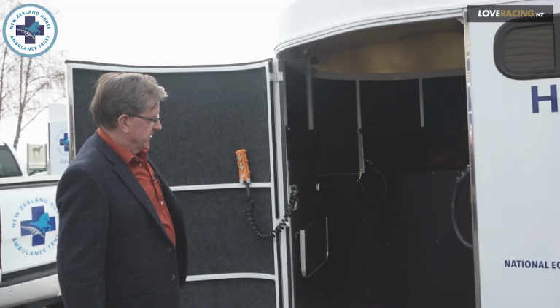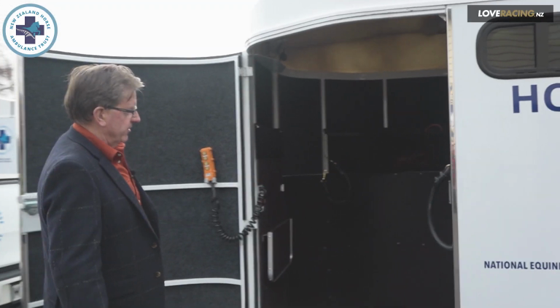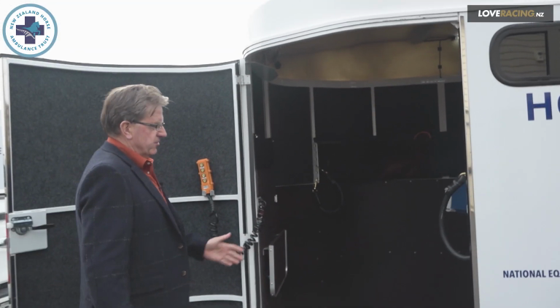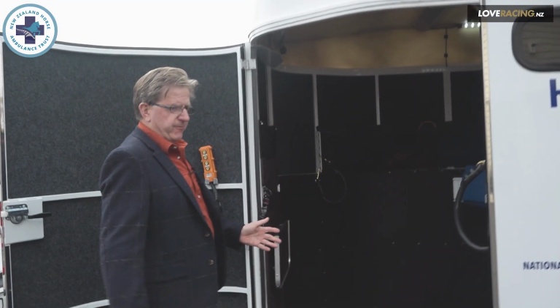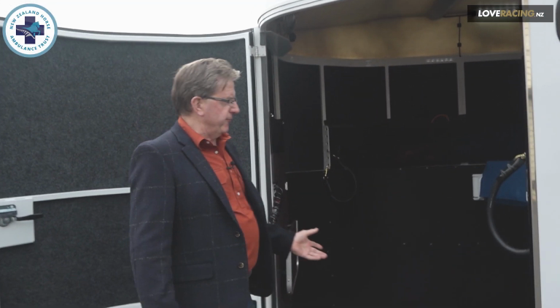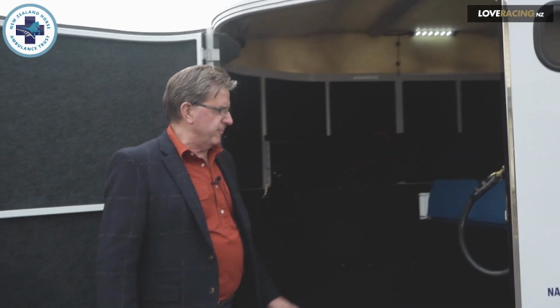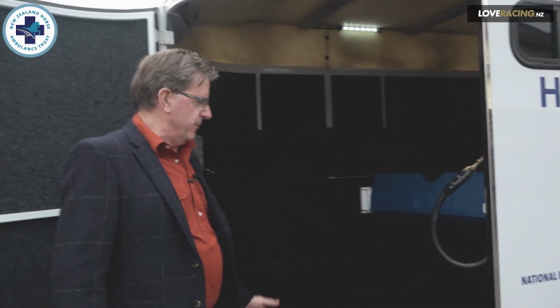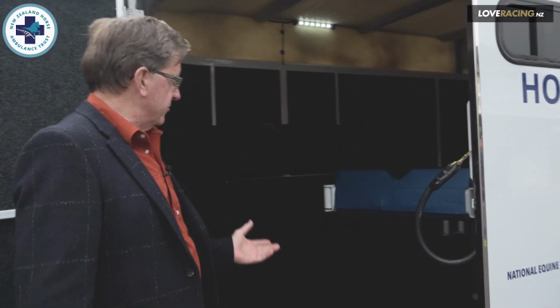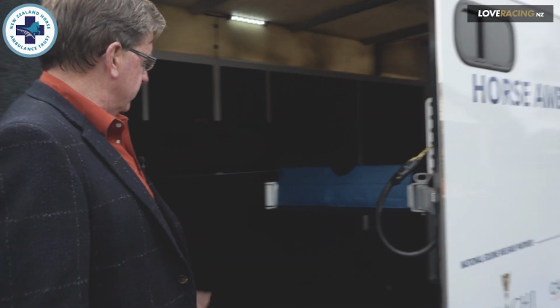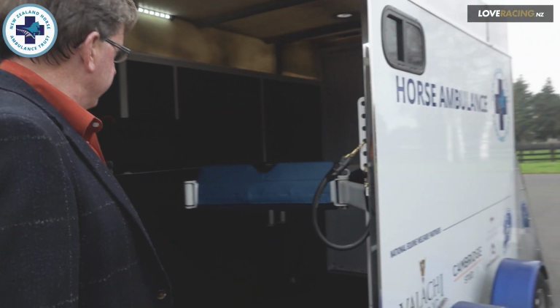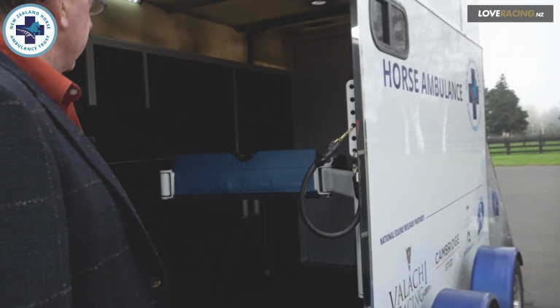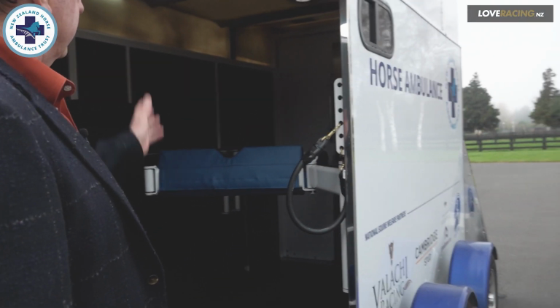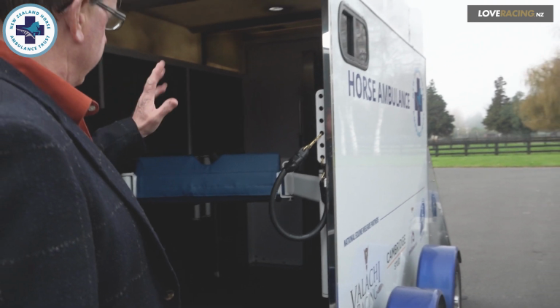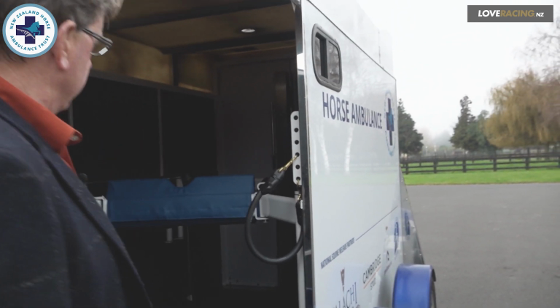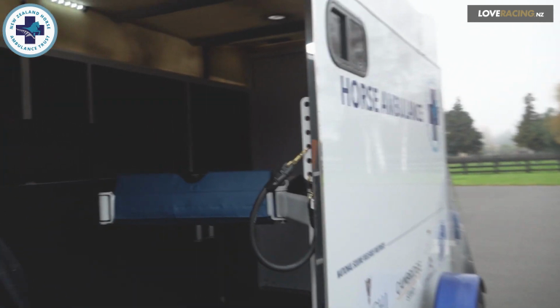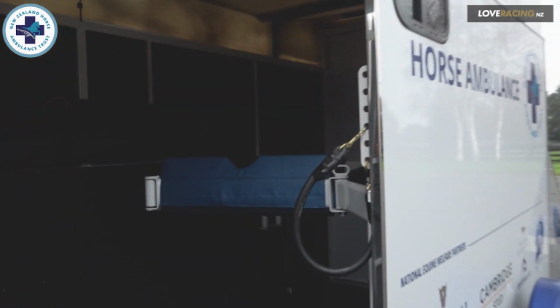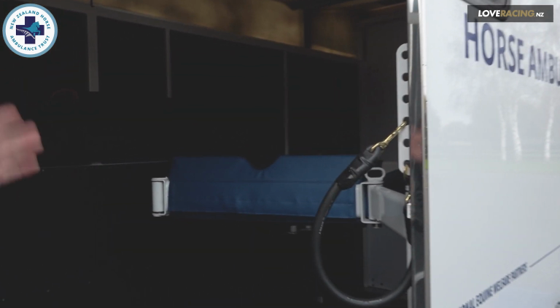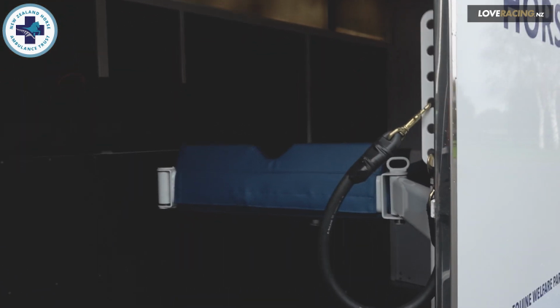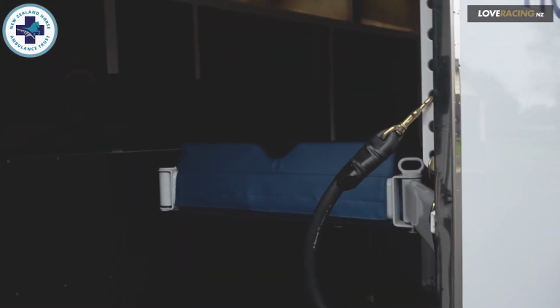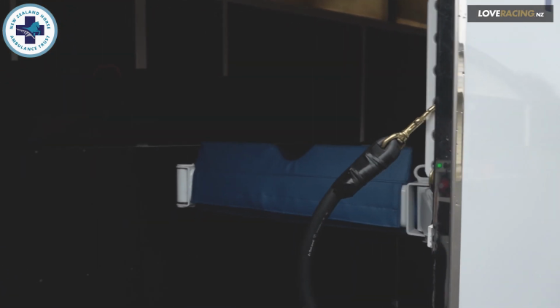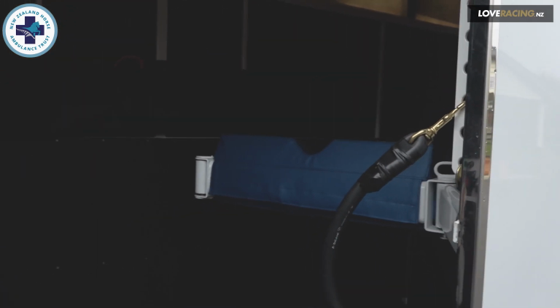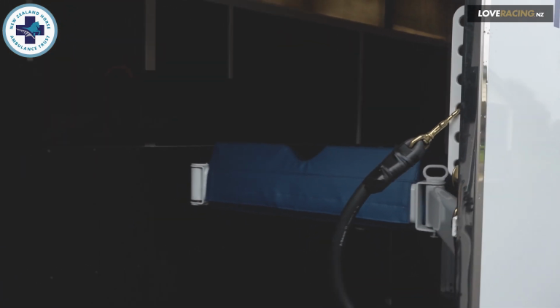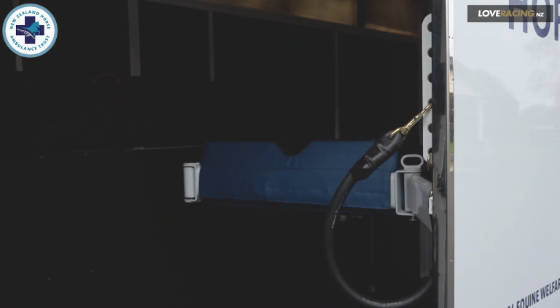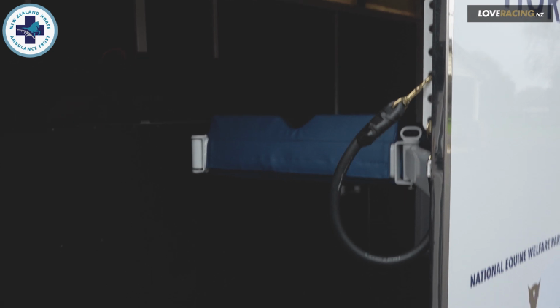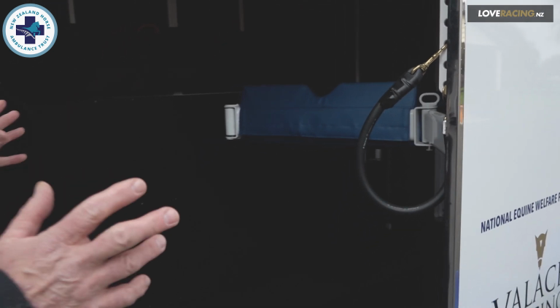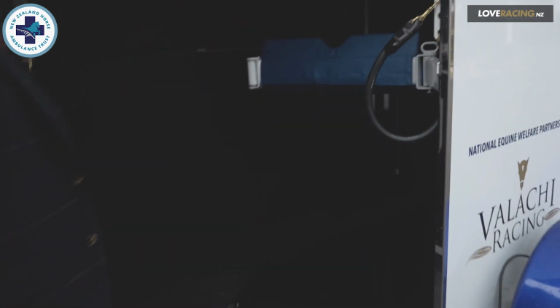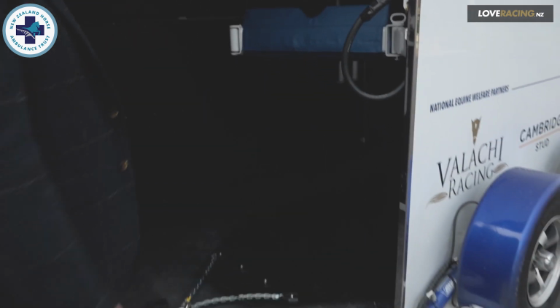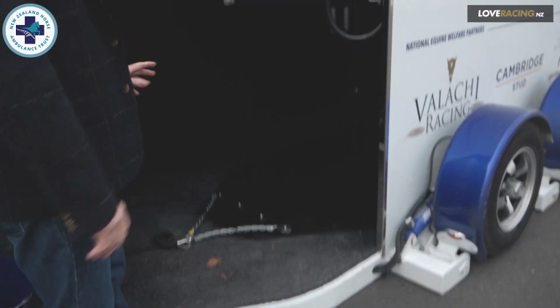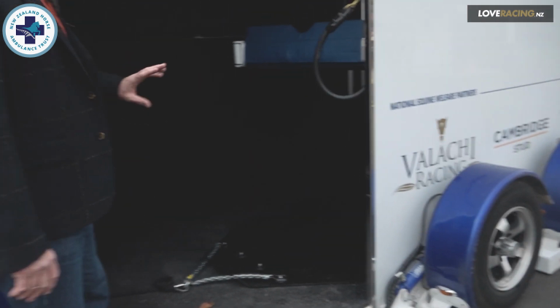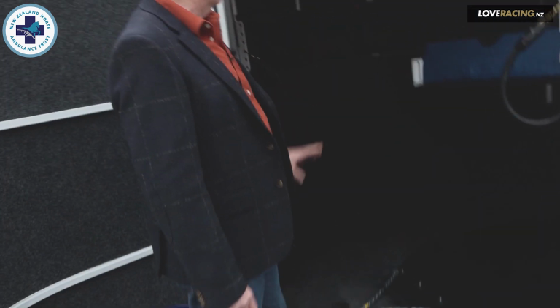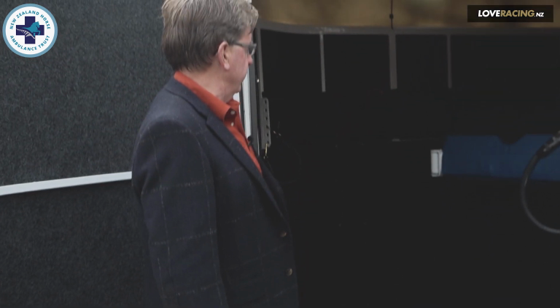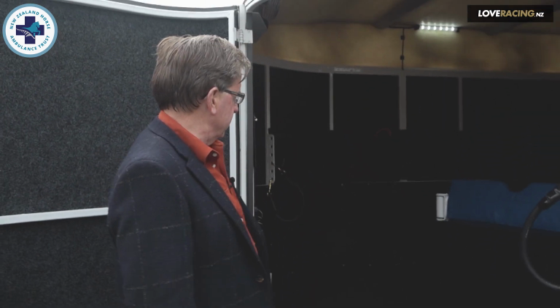Just a brief look in the front here before we open the back doors. It has a diagonally placed crush that I'll show you in a minute, which unfolds and allows access to the entire floor space.